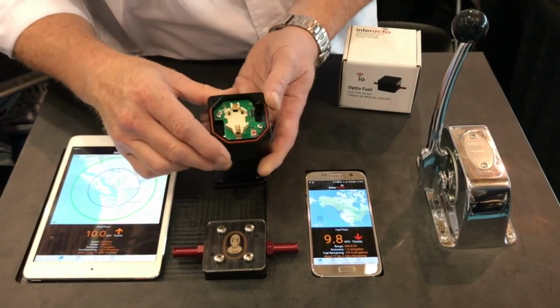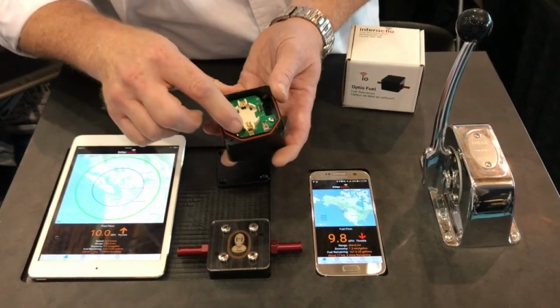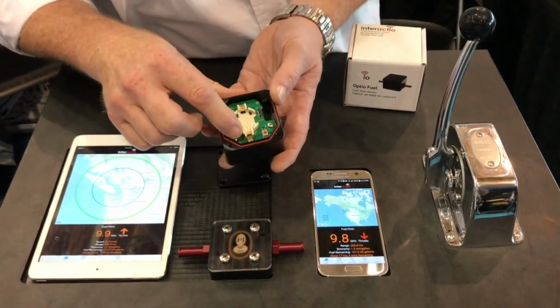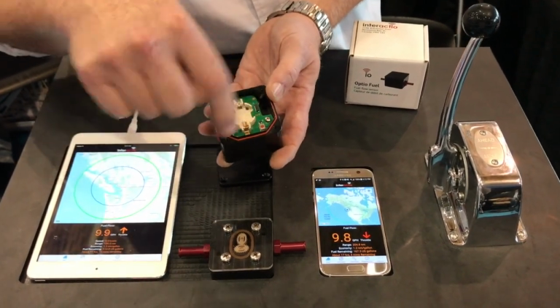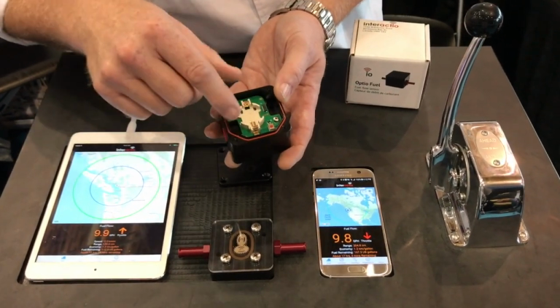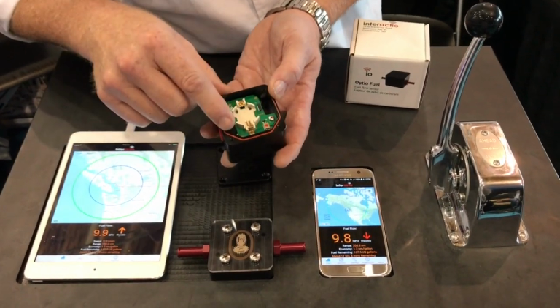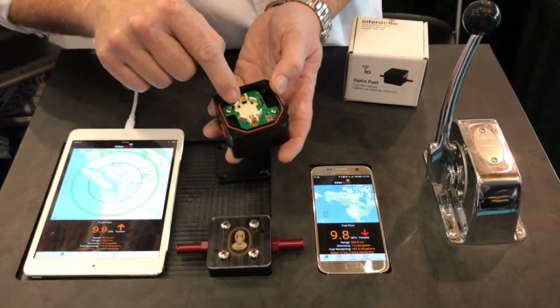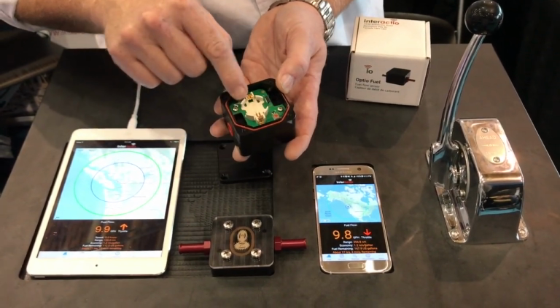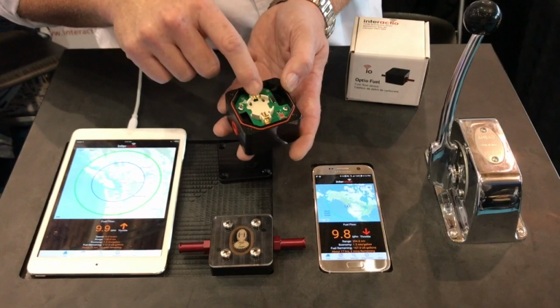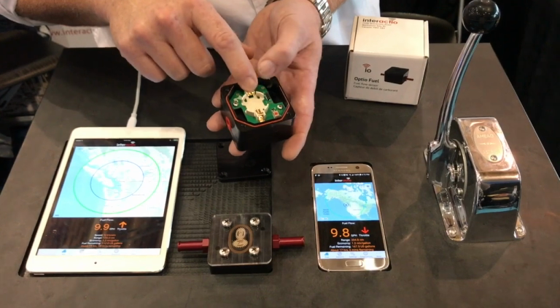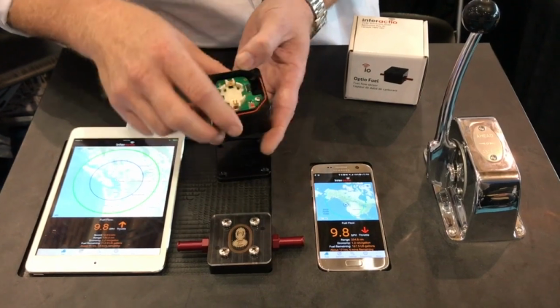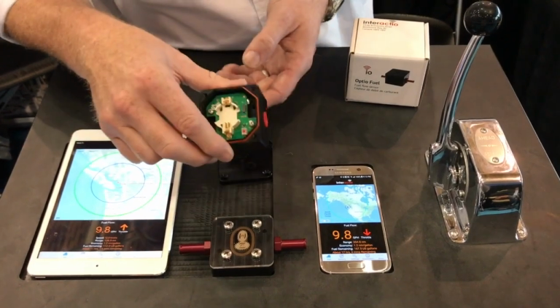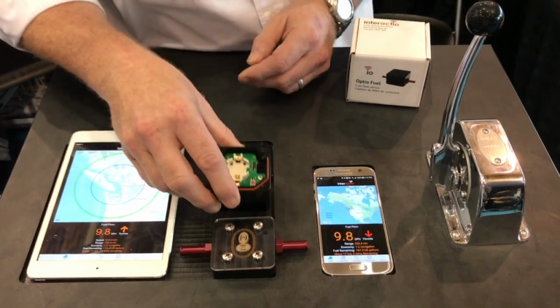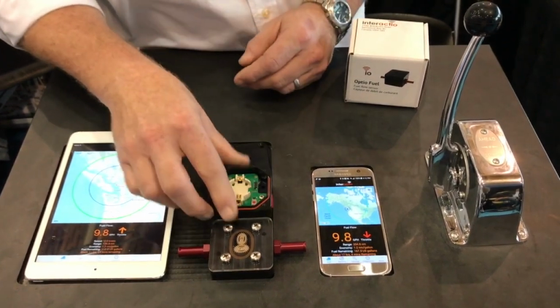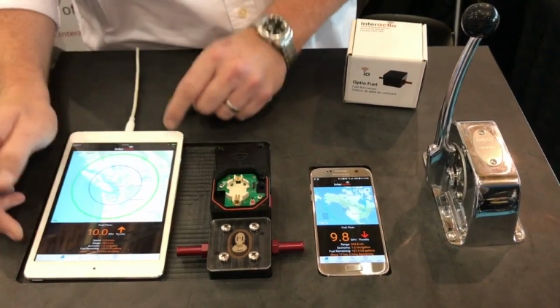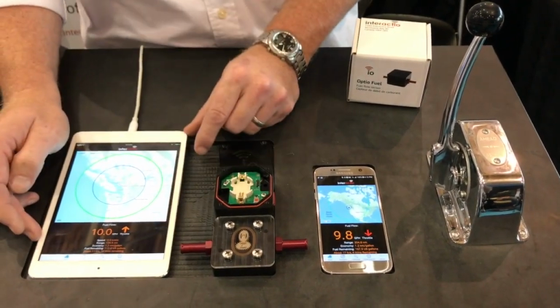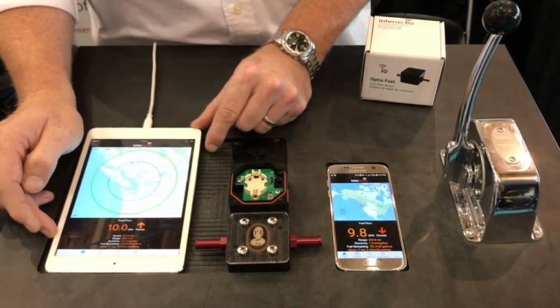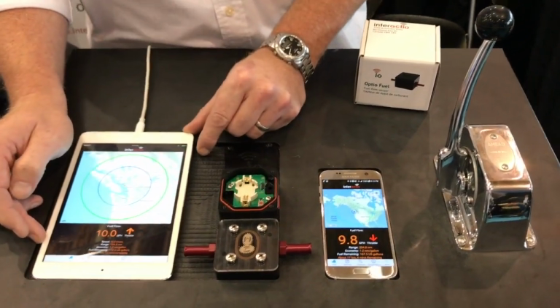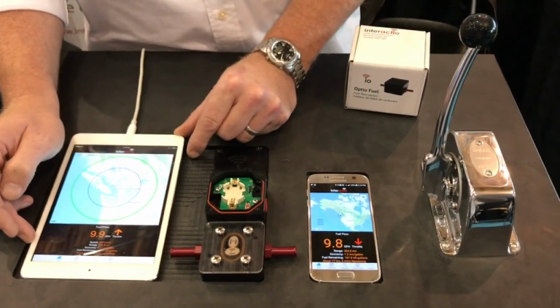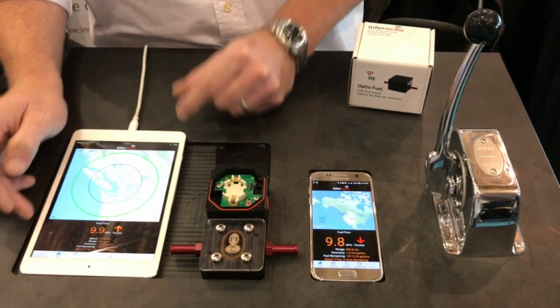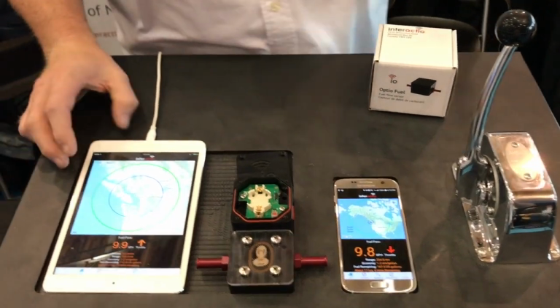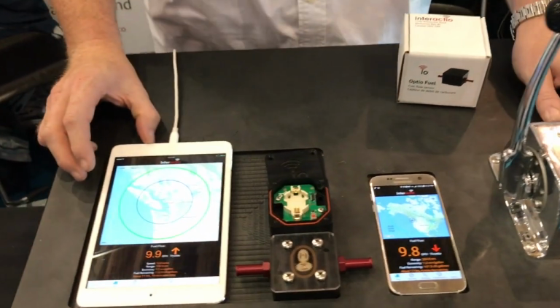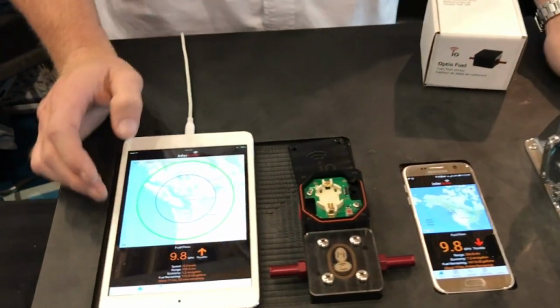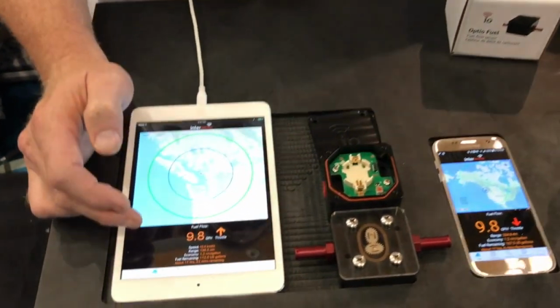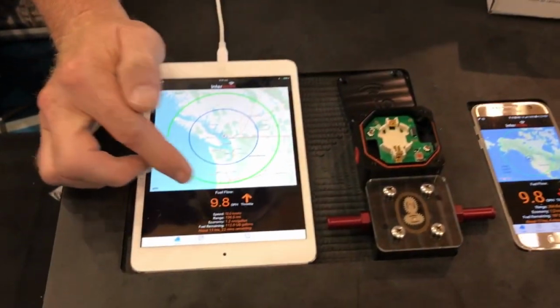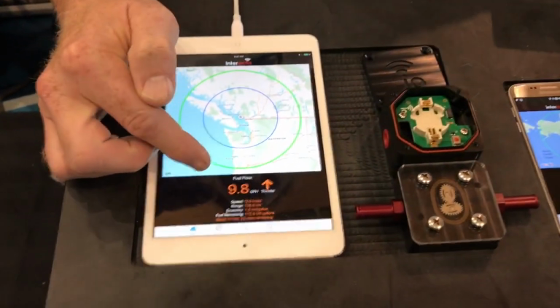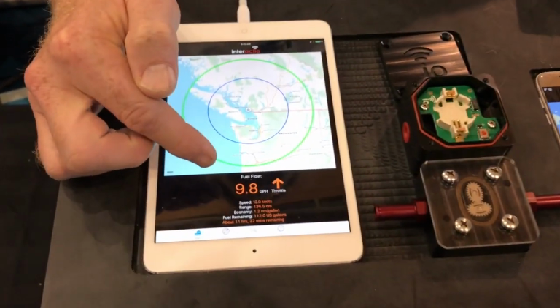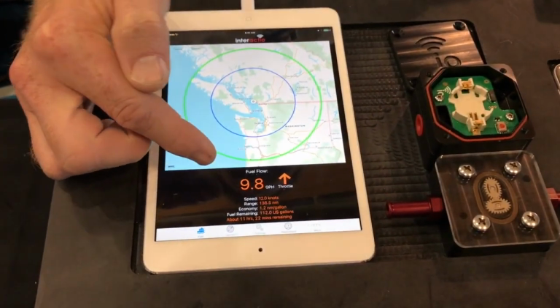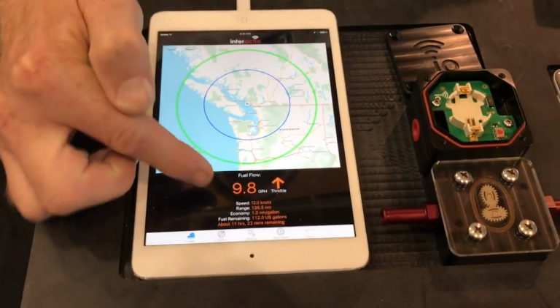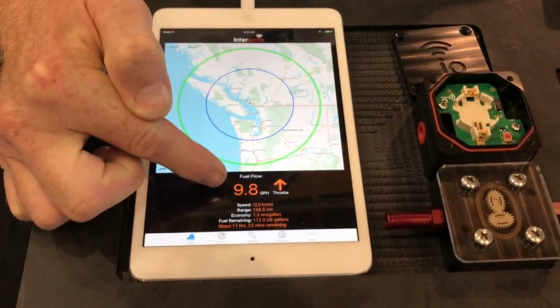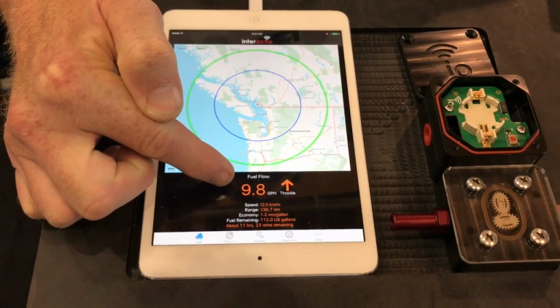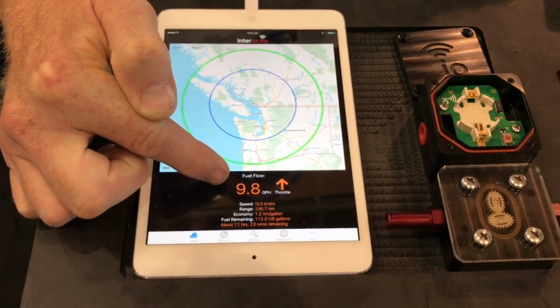We count the number of pulses and rotations and then send that through a Bluetooth chip on the underside of the circuit board to a tablet or phone. The app then takes the number of pulses and calculates your current fuel flow.